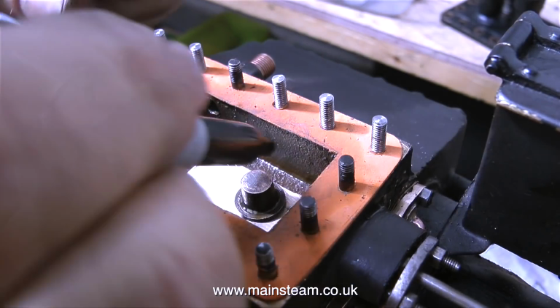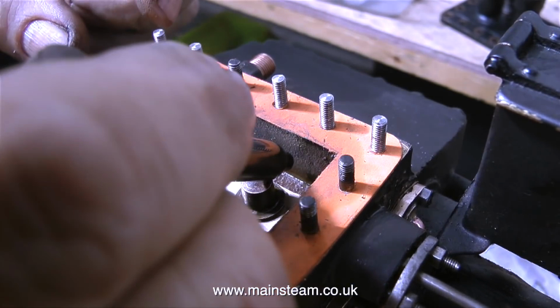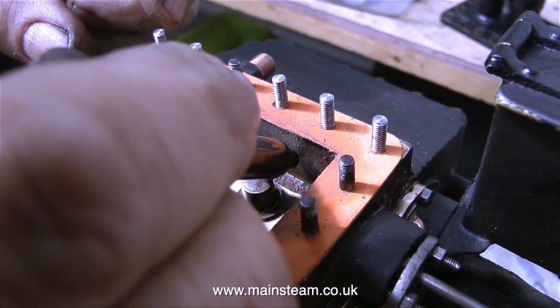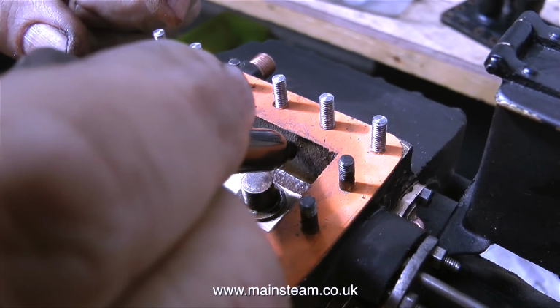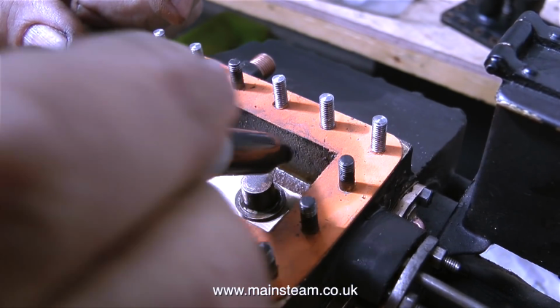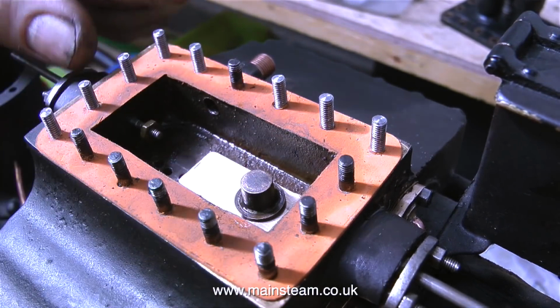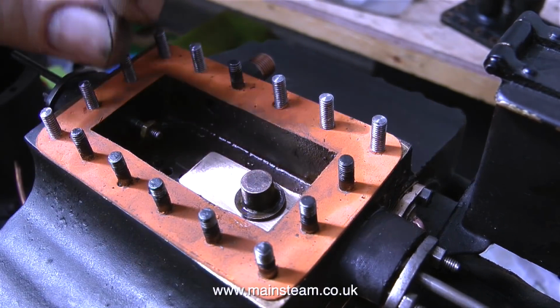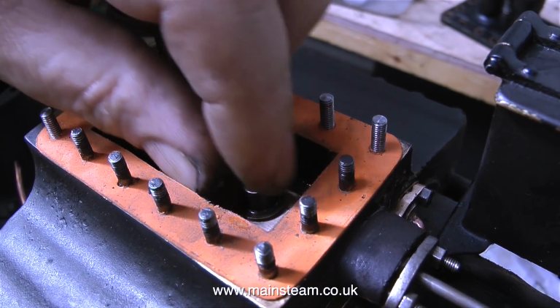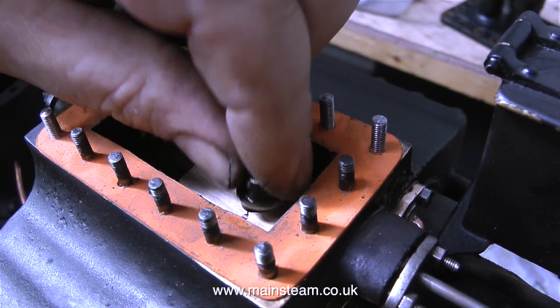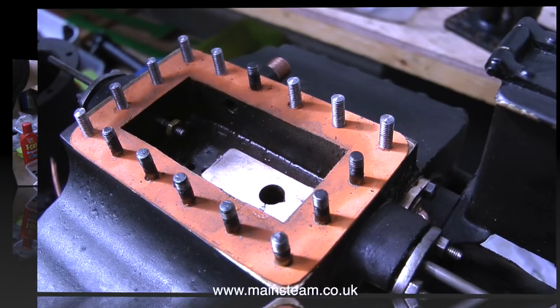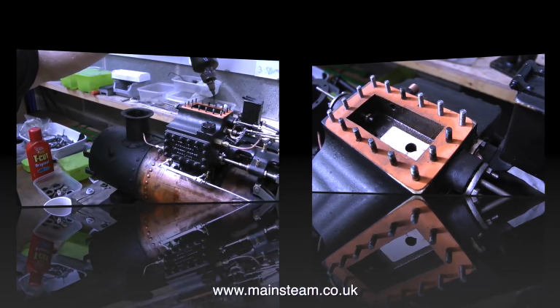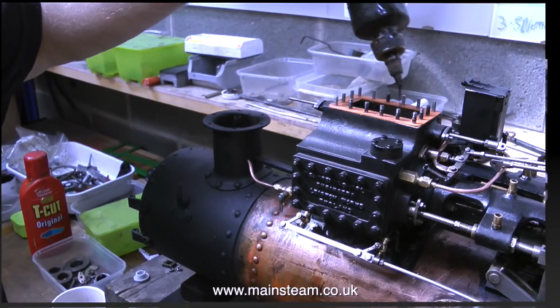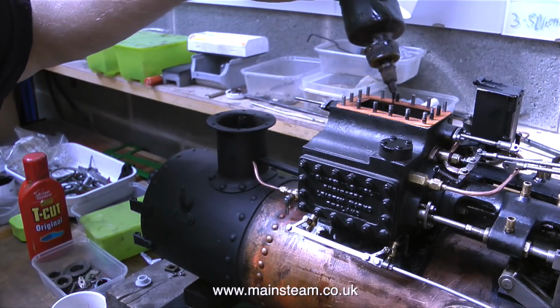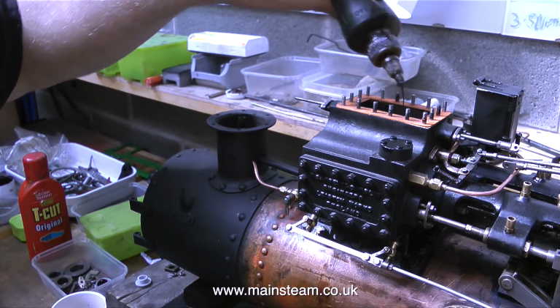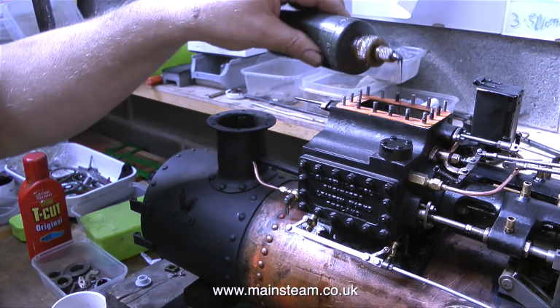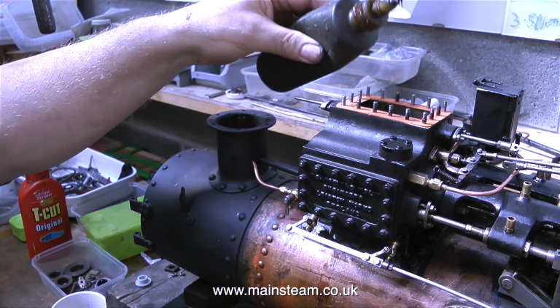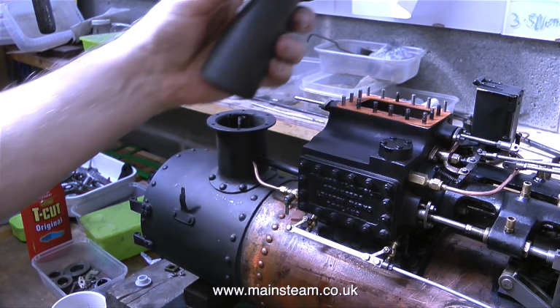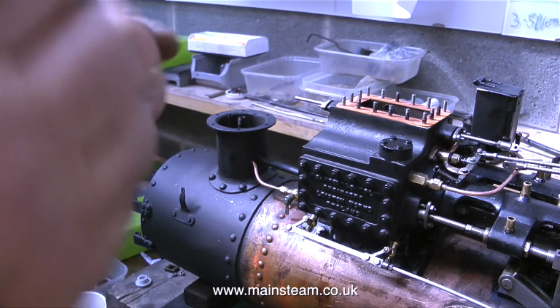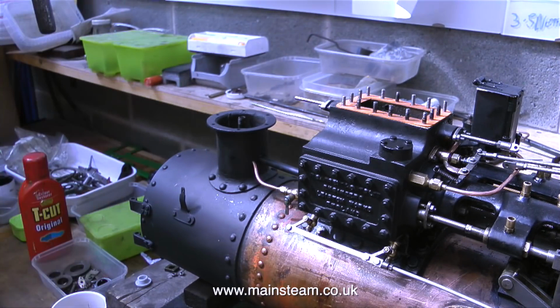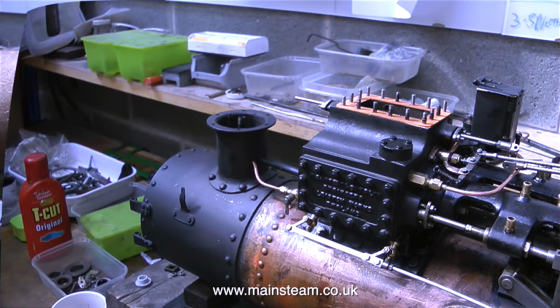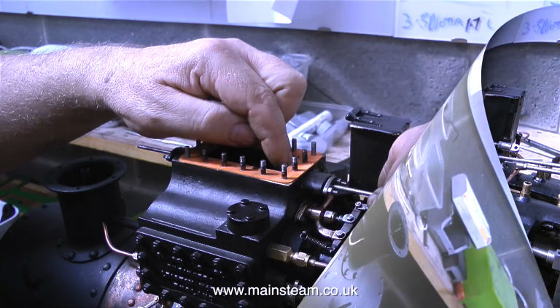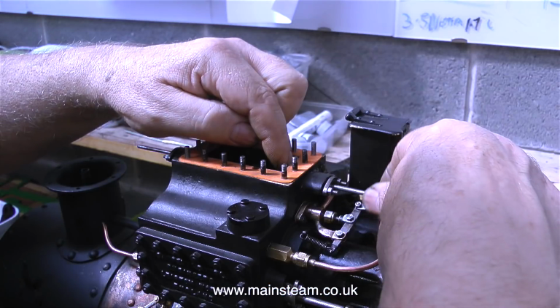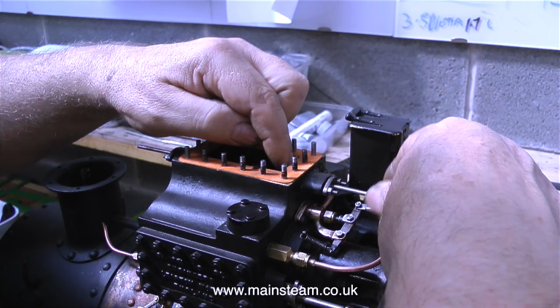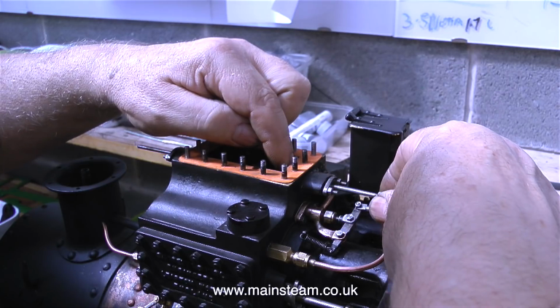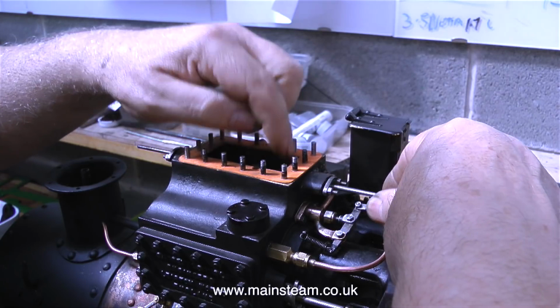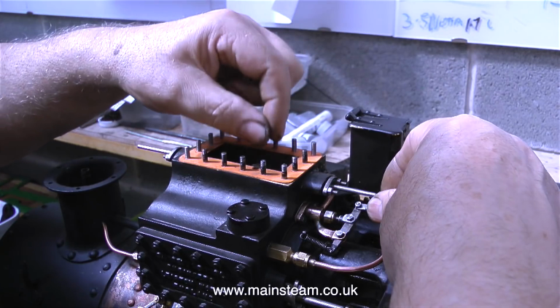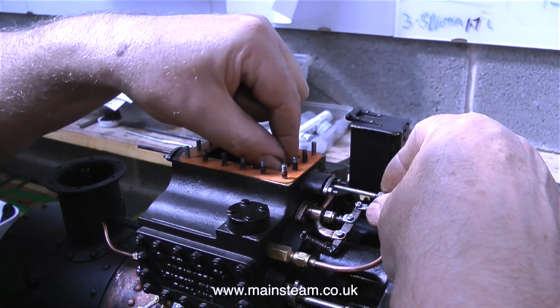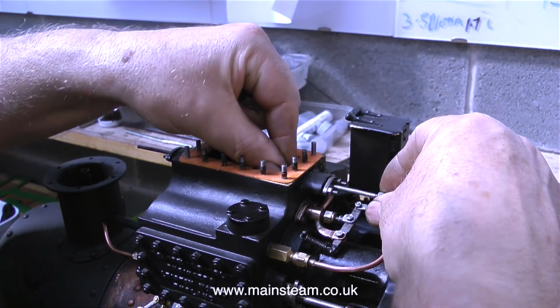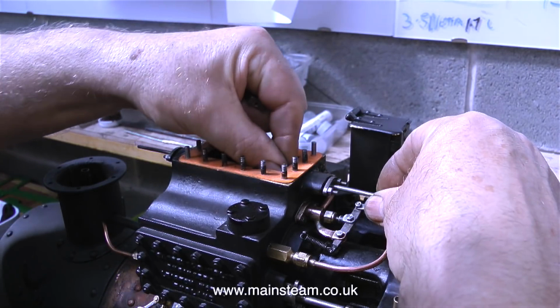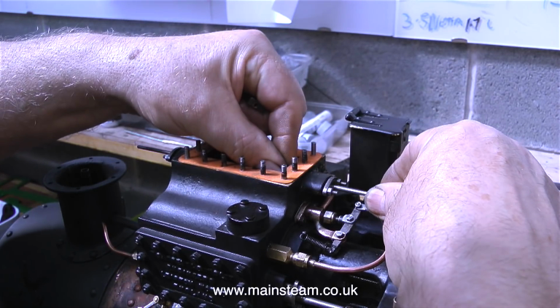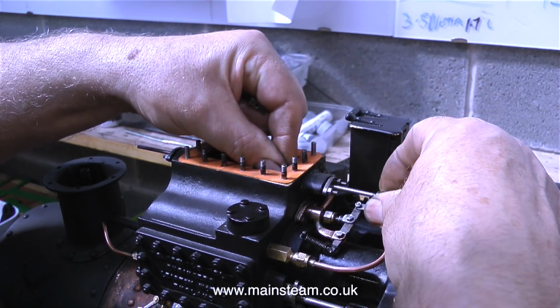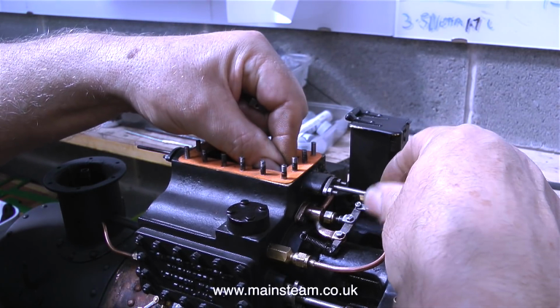Using a felt tip pen, I'm making a mark on the inside of the steam chest. This mark corresponds to the regulator being fully over the hole, therefore shut. This allows me to adjust the regulator so that the valve is fully over the hole in the closed position.